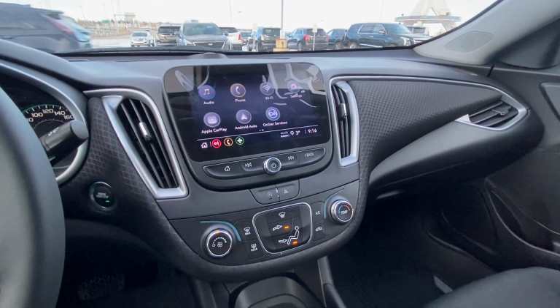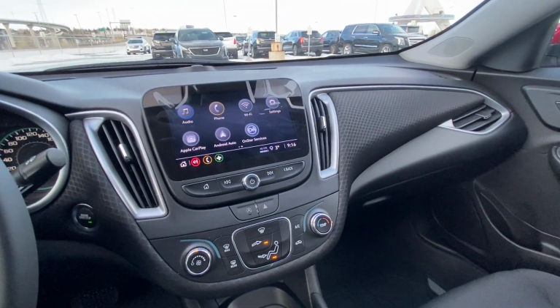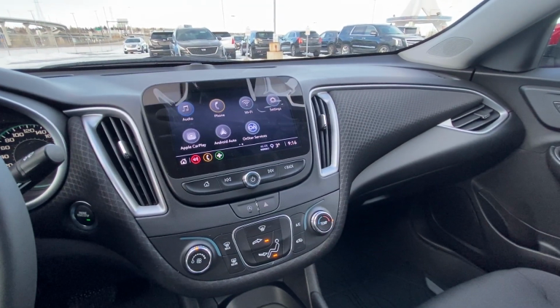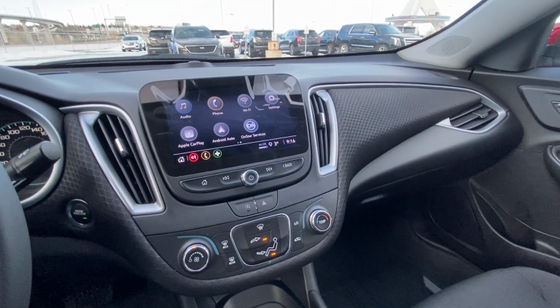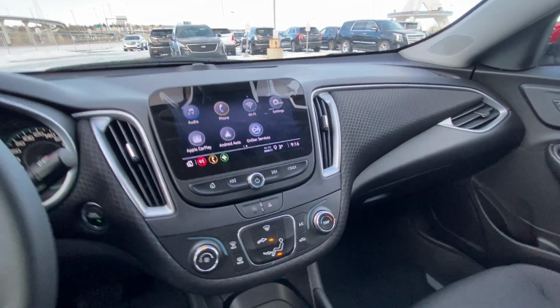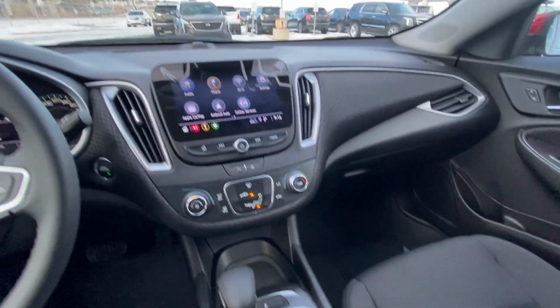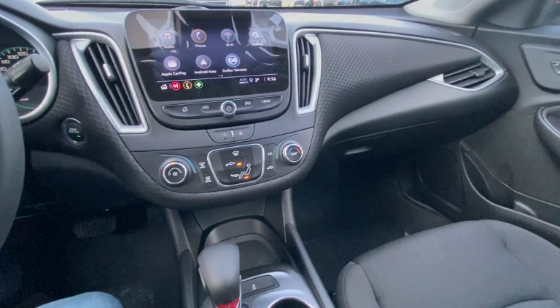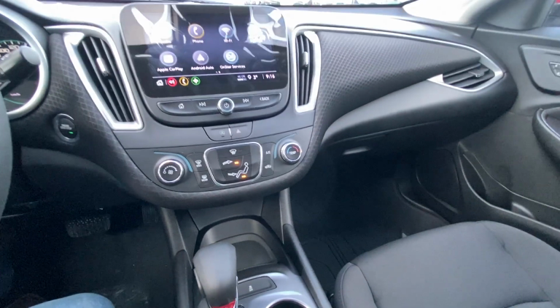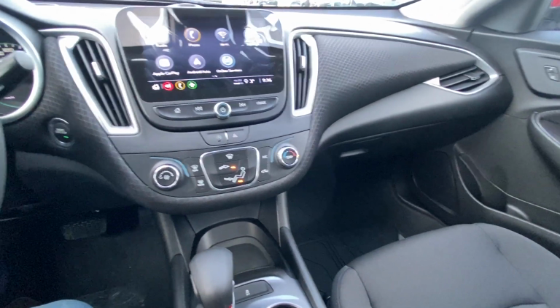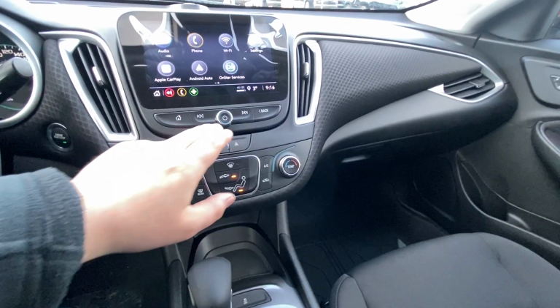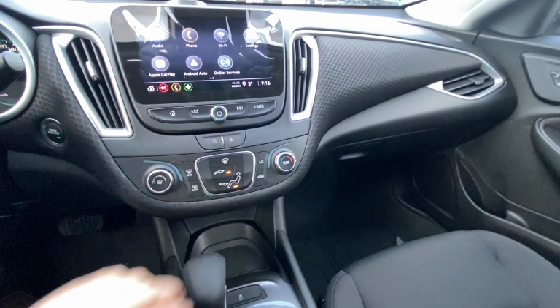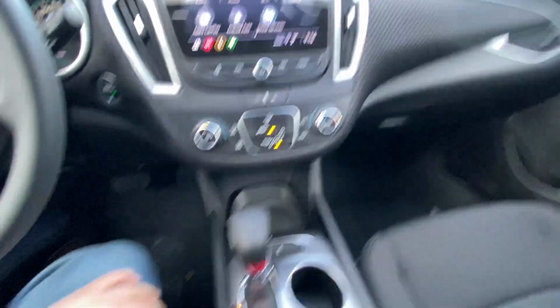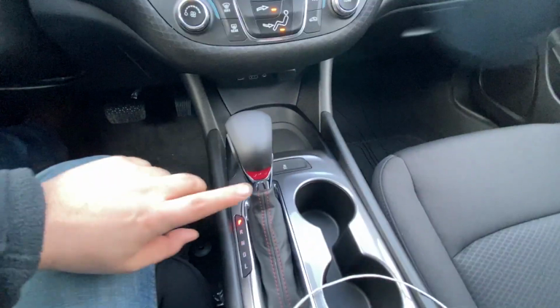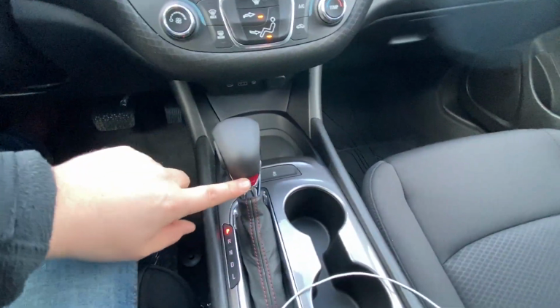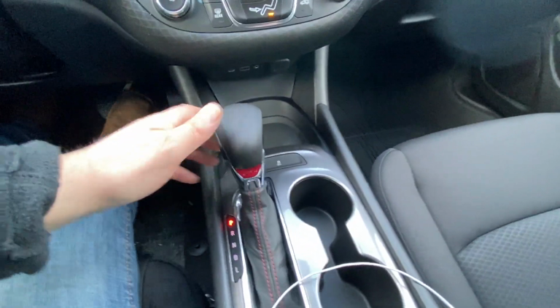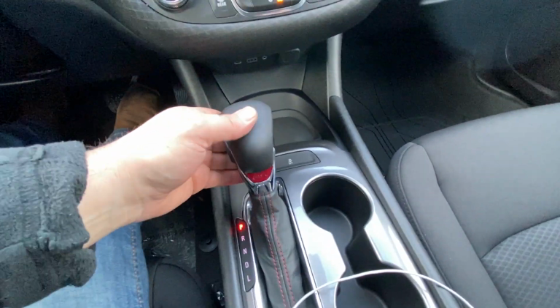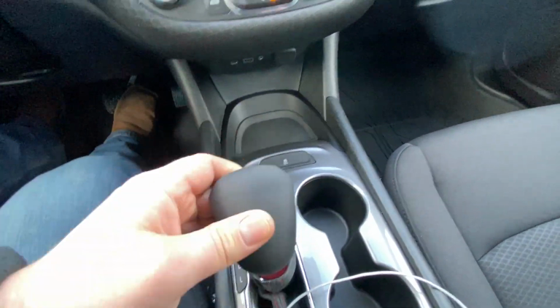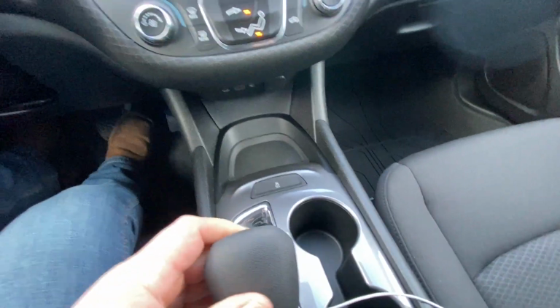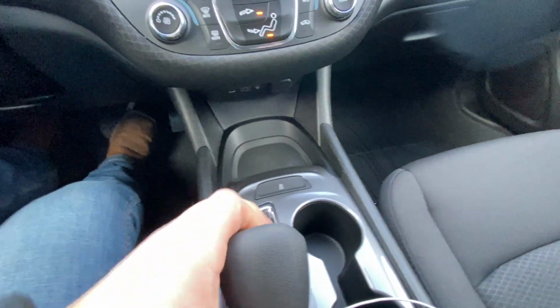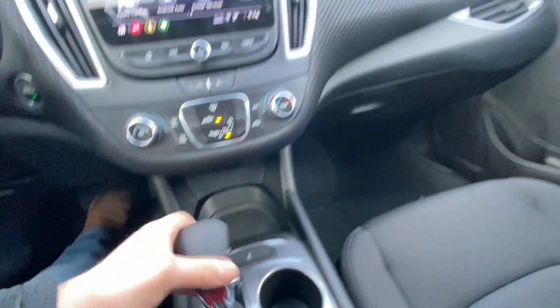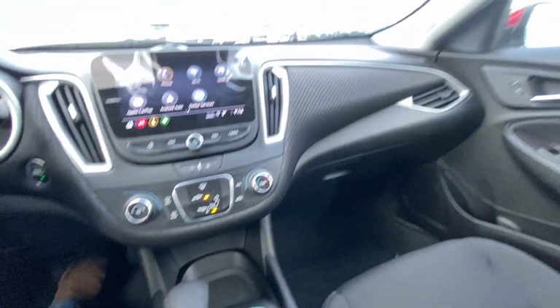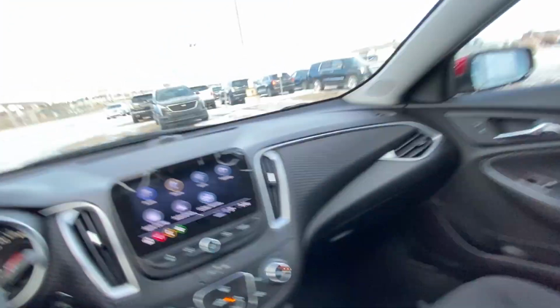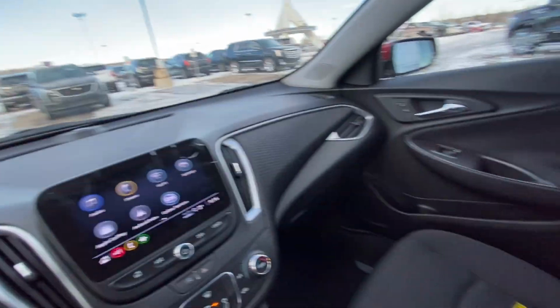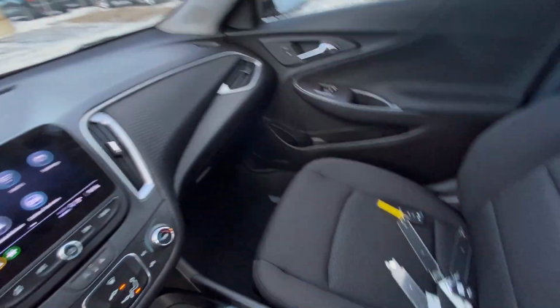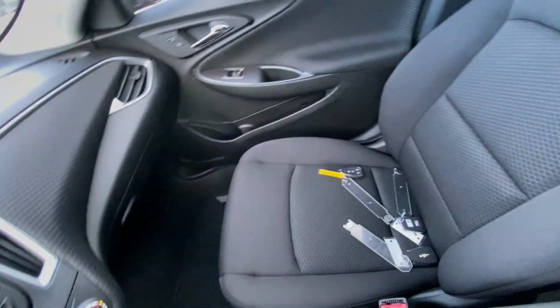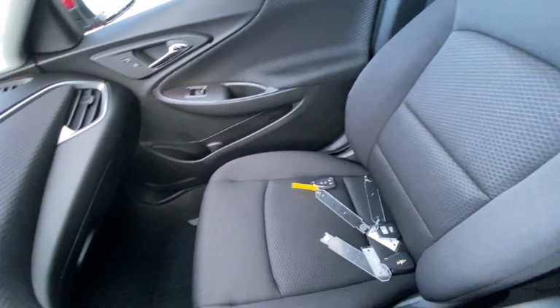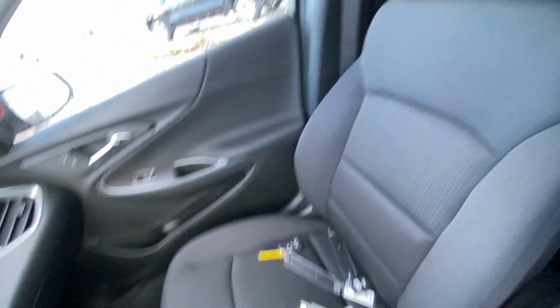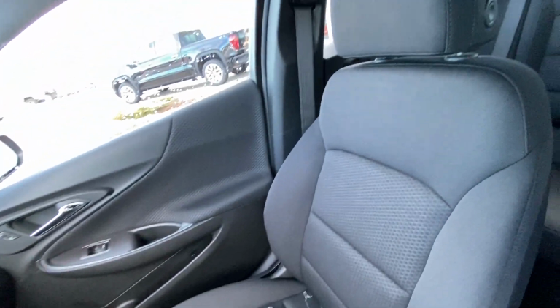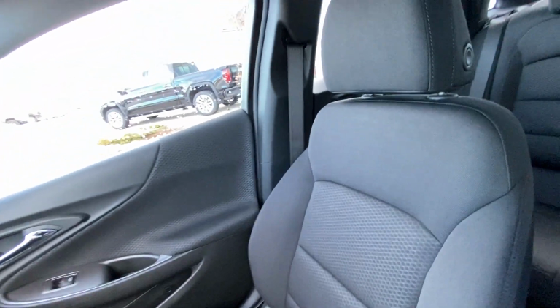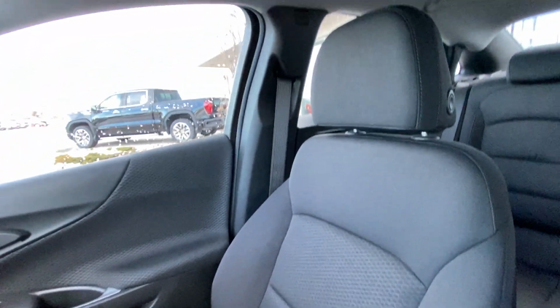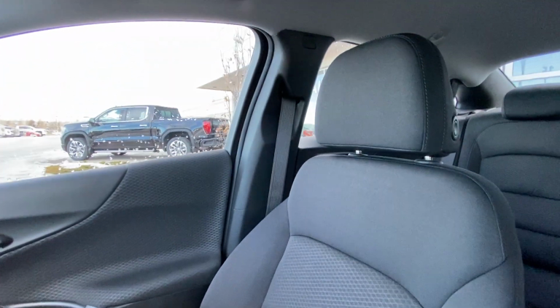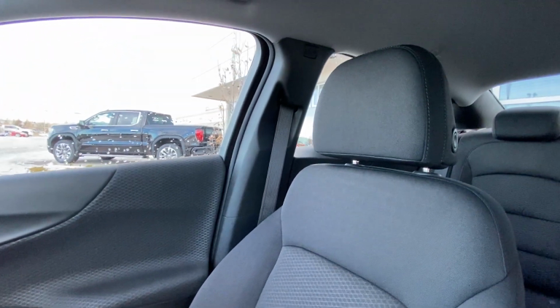We have single zone climate control, your AC as well as Auto Stop-Start, your RS-branded shift knob with traction control there. We have the all-black interior and cloth seating in the front of the Malibu RS.